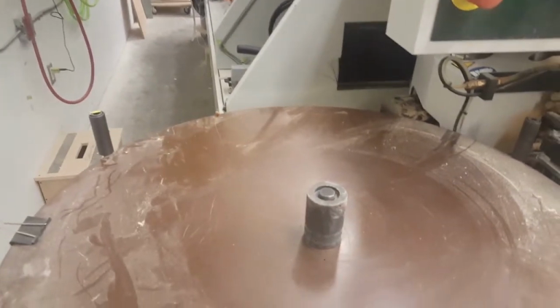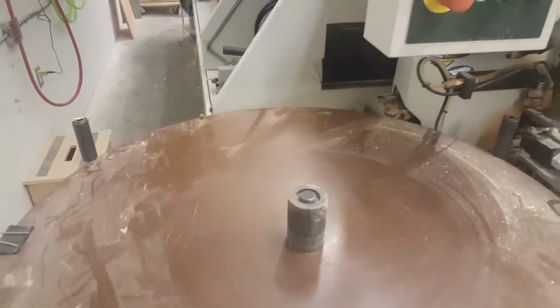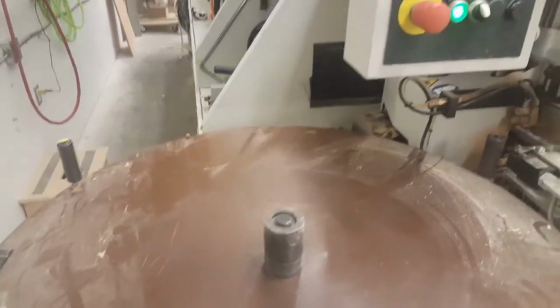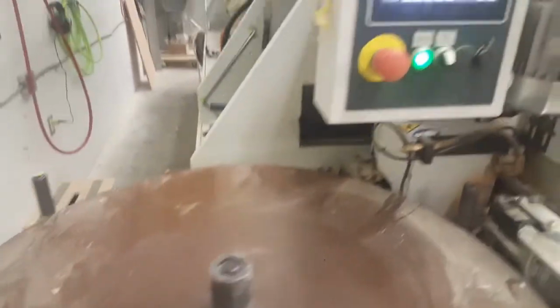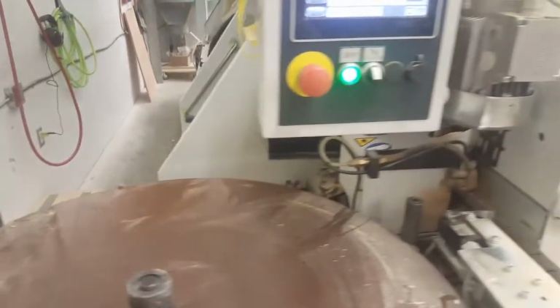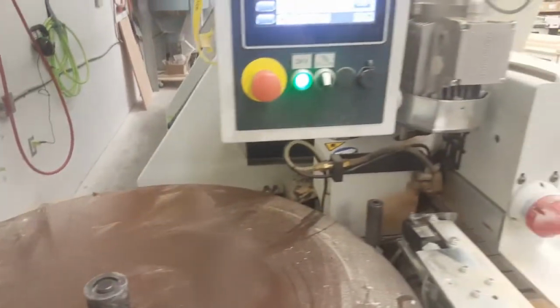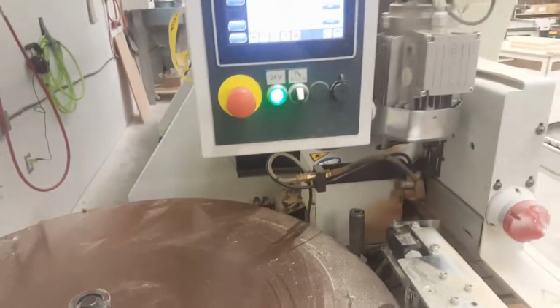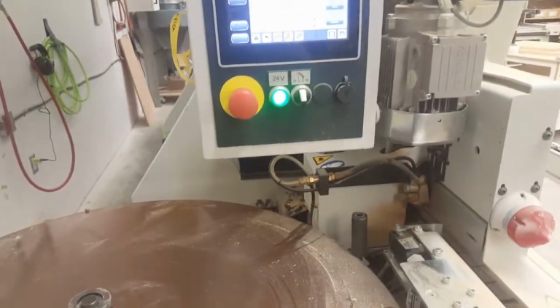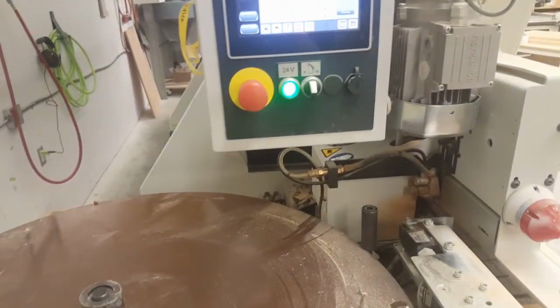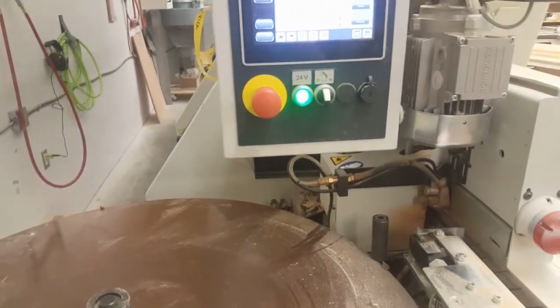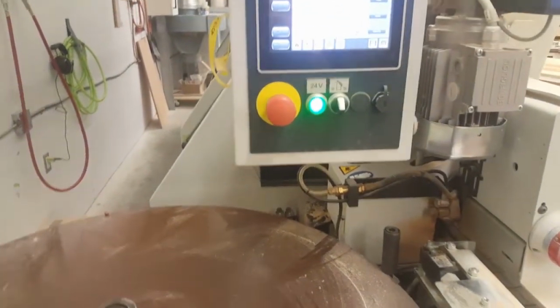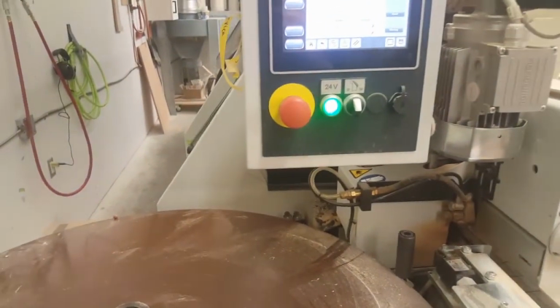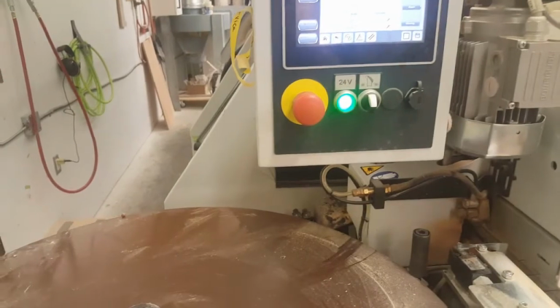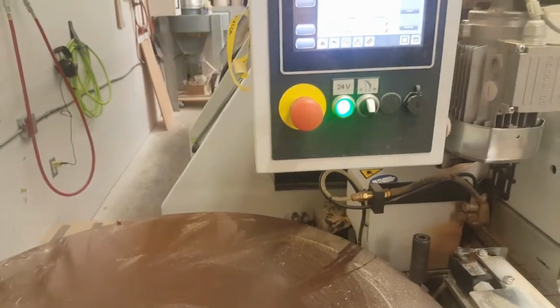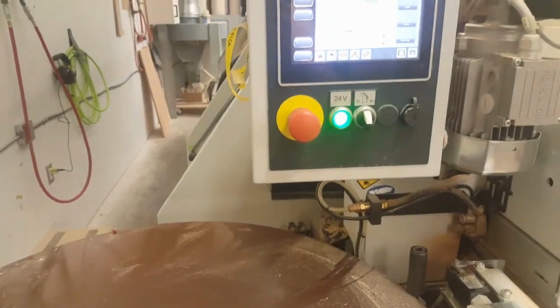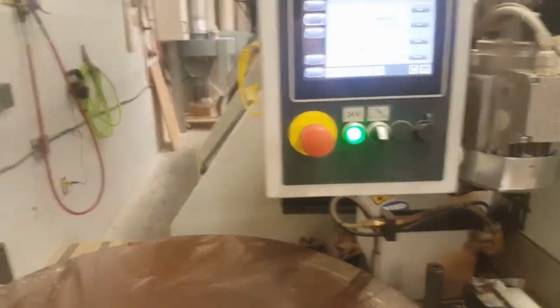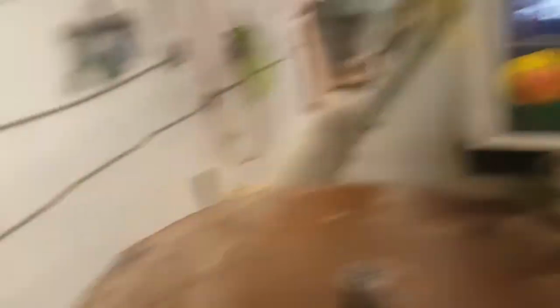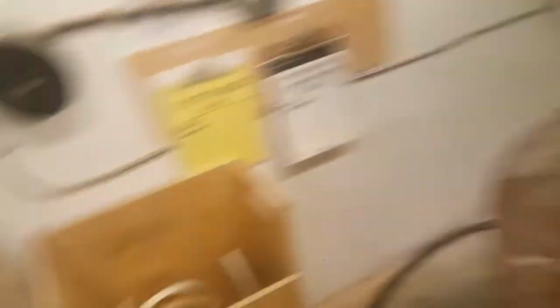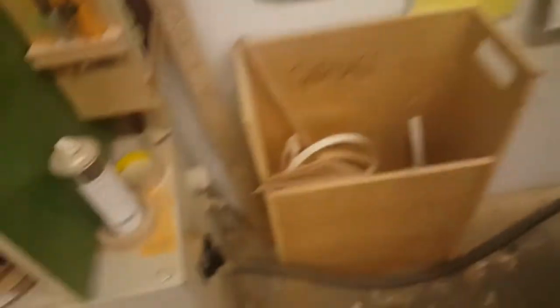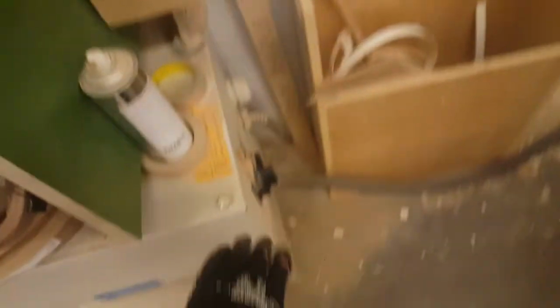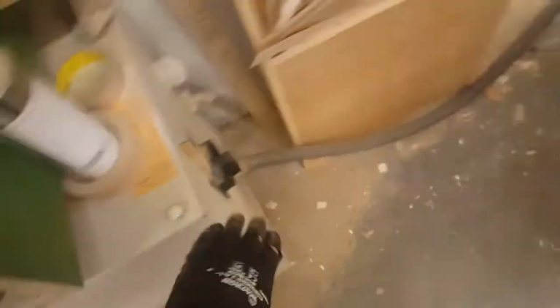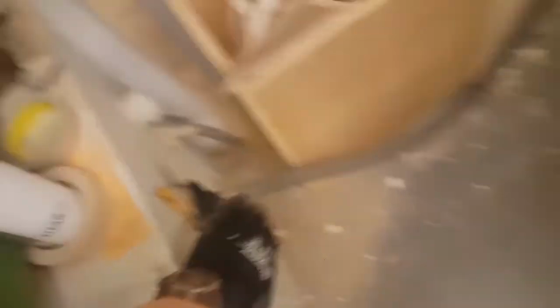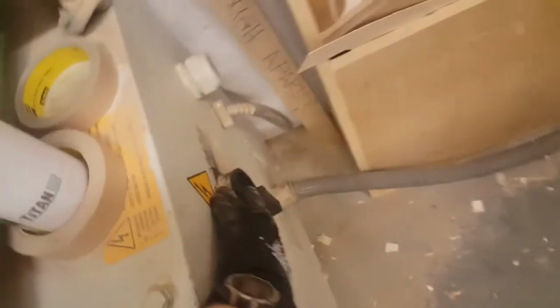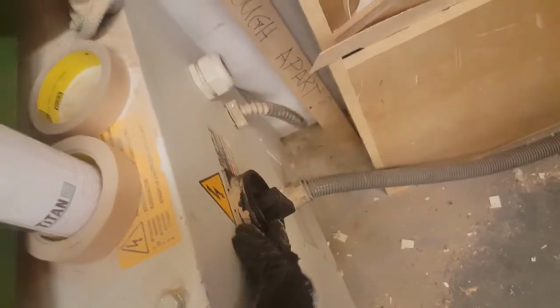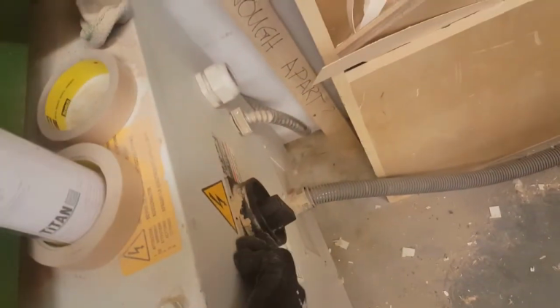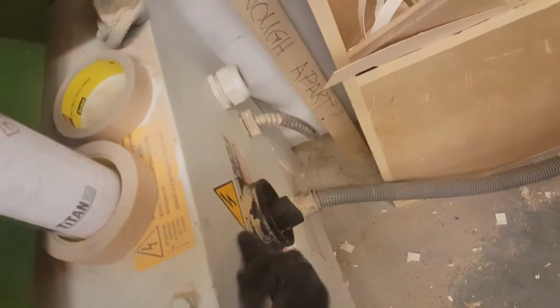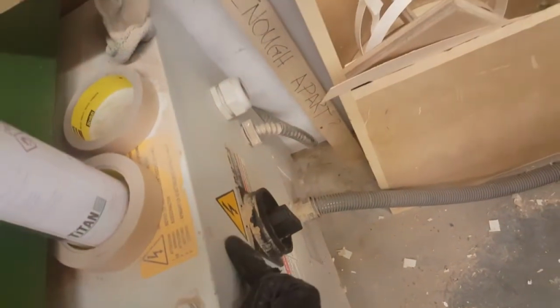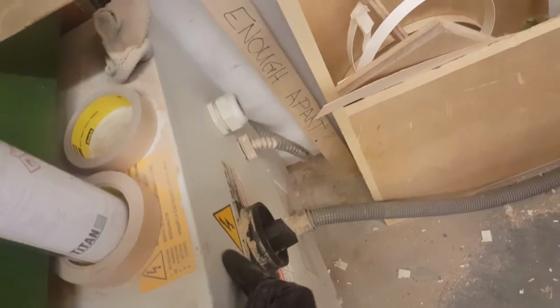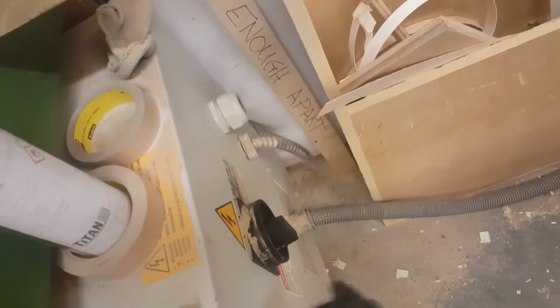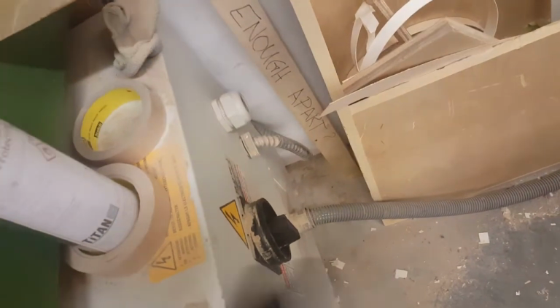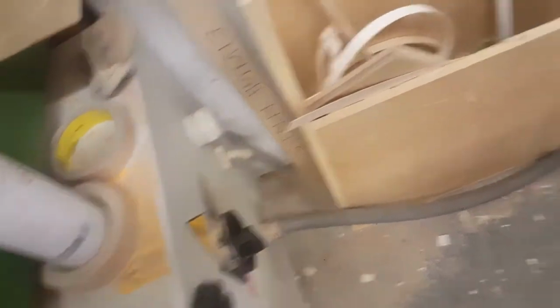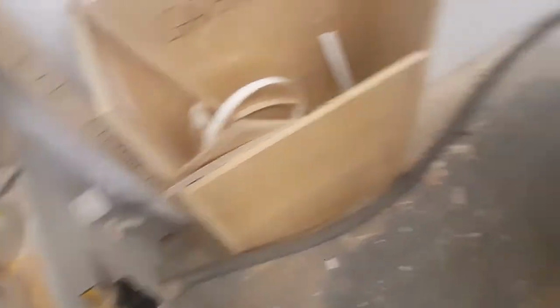Crash course on how to use Betsy the BSE edge bander. First step is to turn on the machine. You want it facing up to the electrical bolt that gives power to the machine.